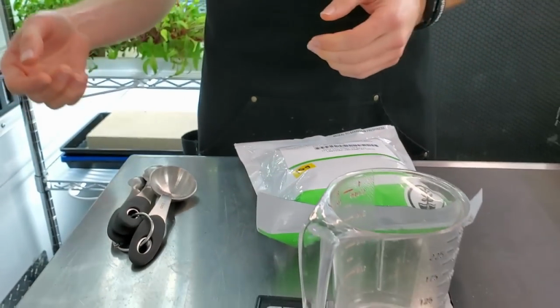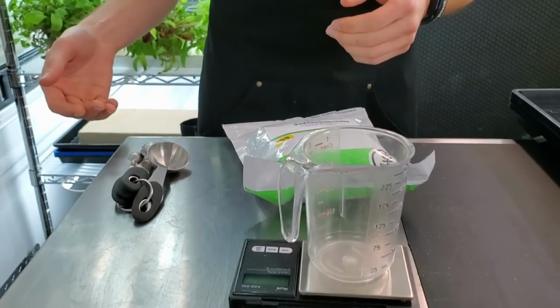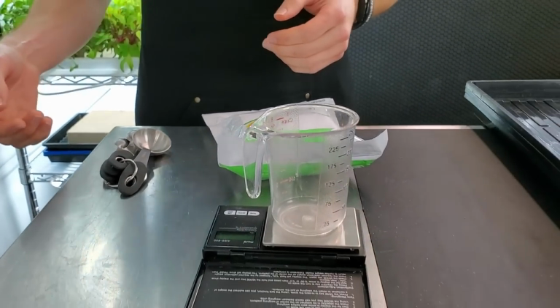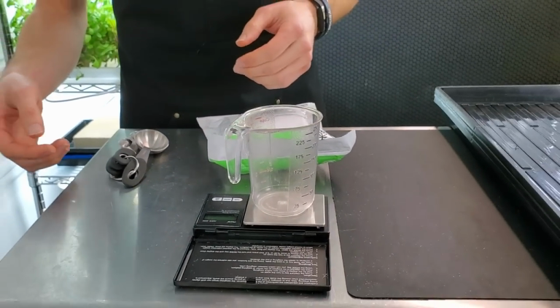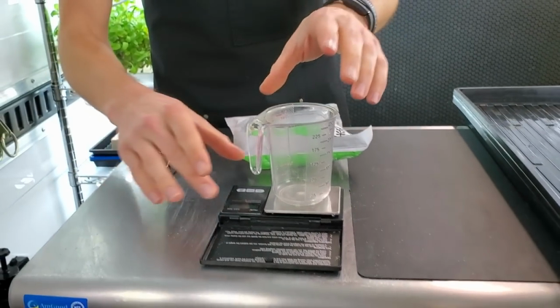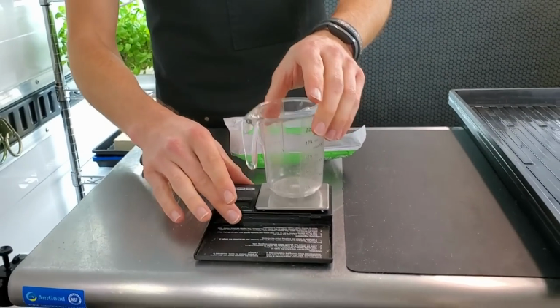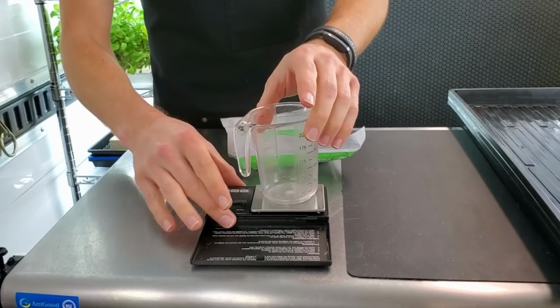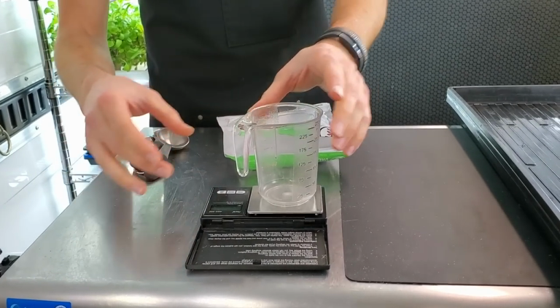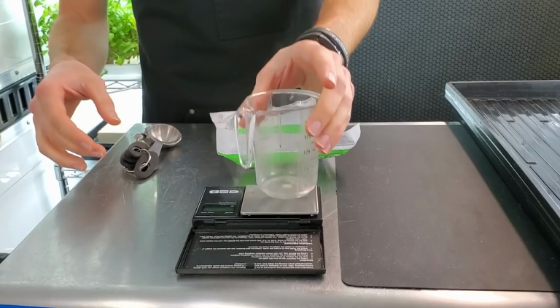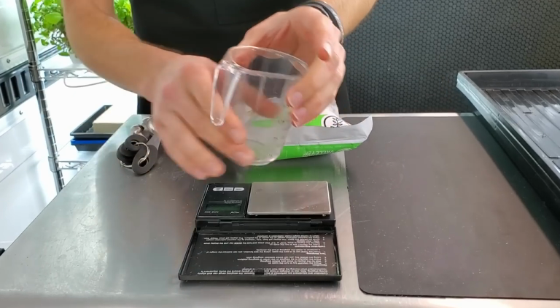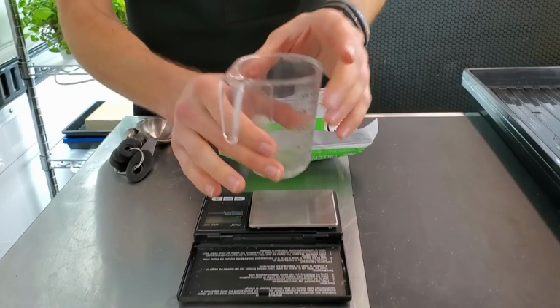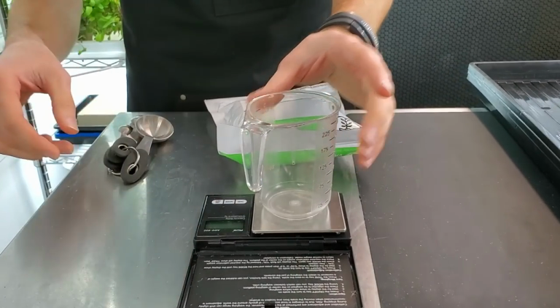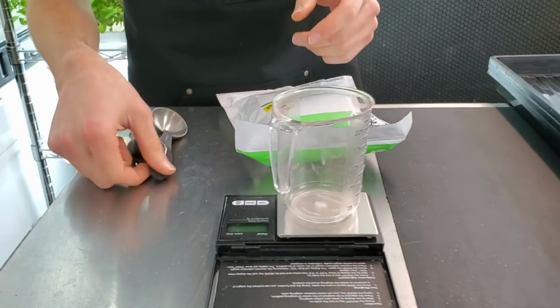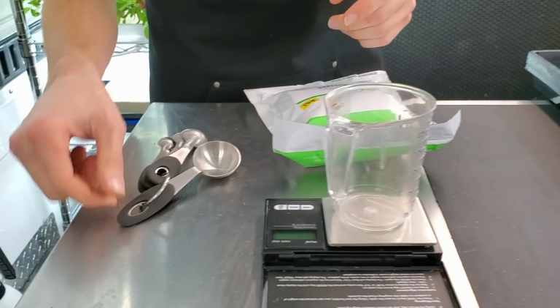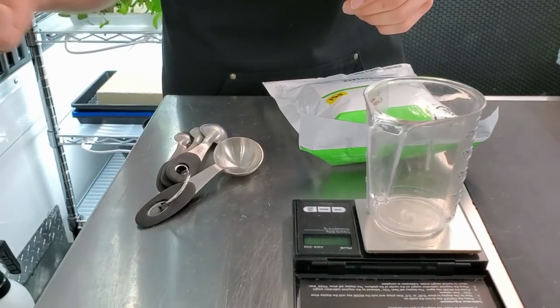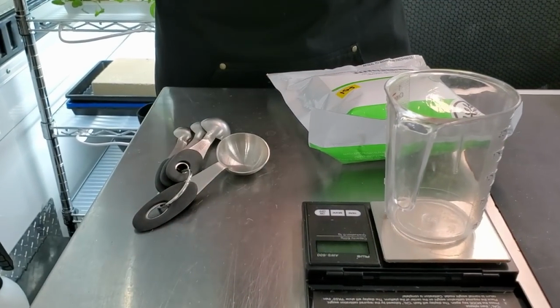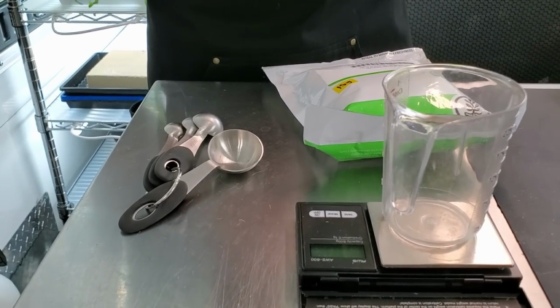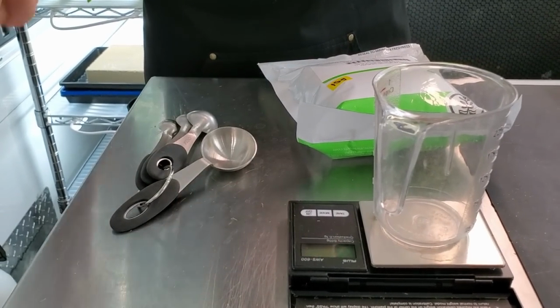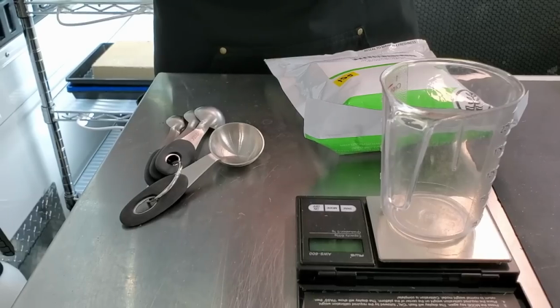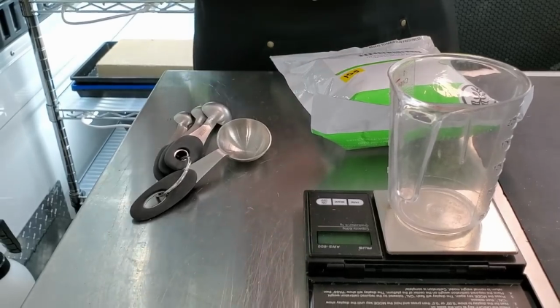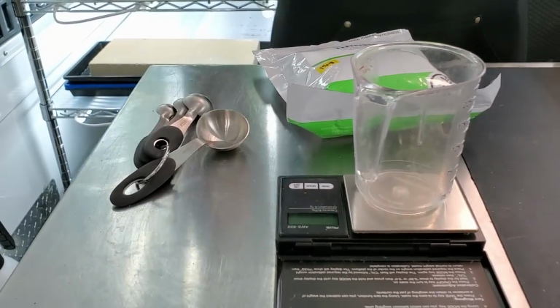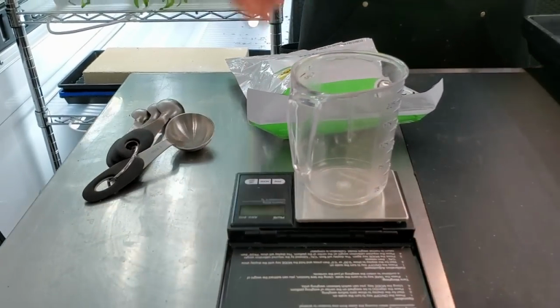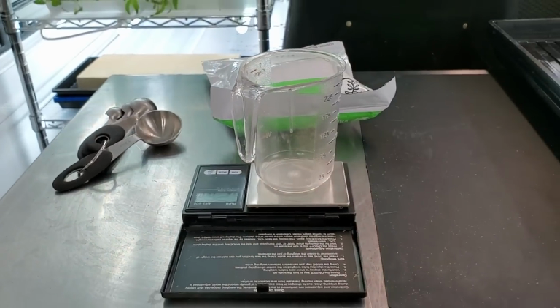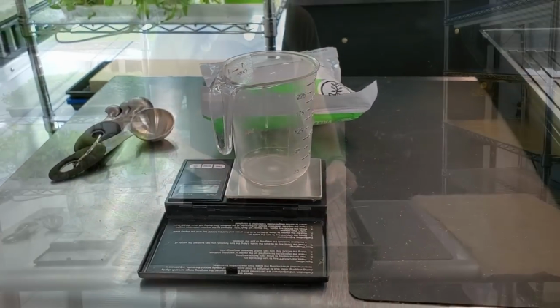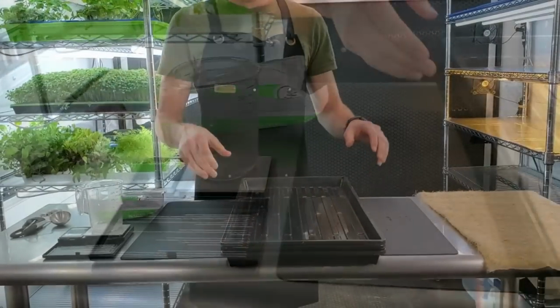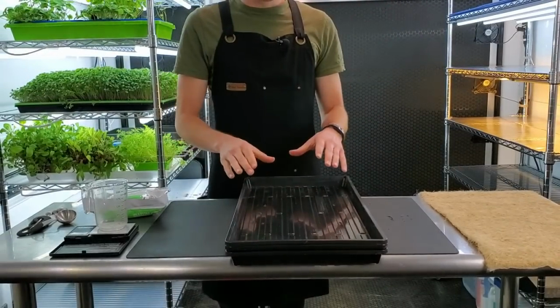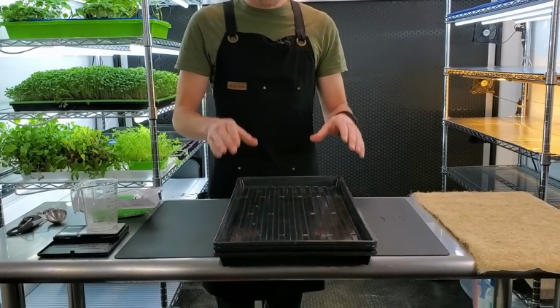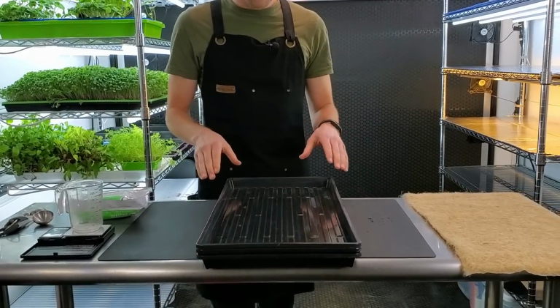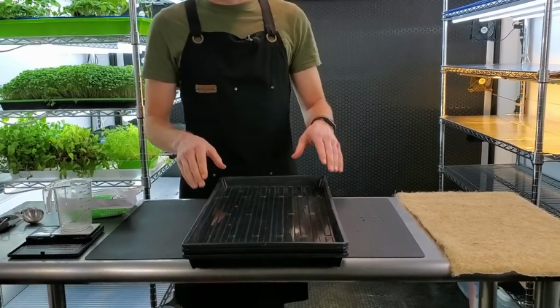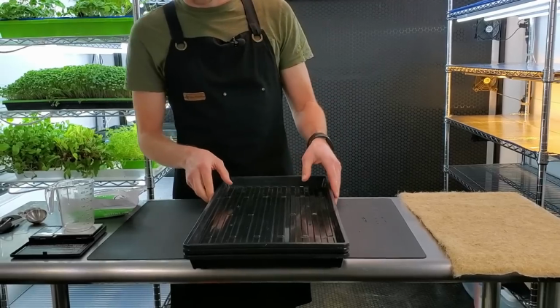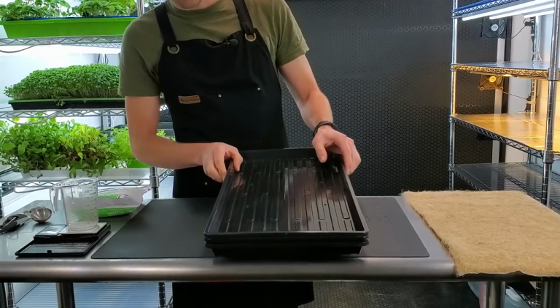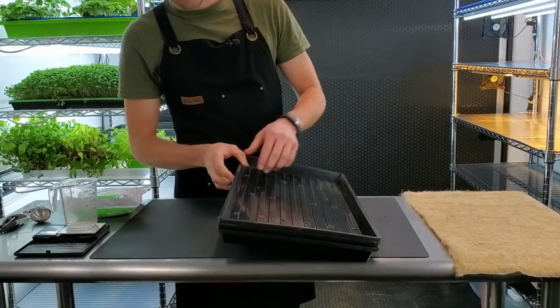You'll also need some way of measuring out your seed. We use both a scale, a cup to put the seed into, and also teaspoons and measuring spoons so you have a better reference if you don't have a scale available. You'll also need some trays to grow this in.